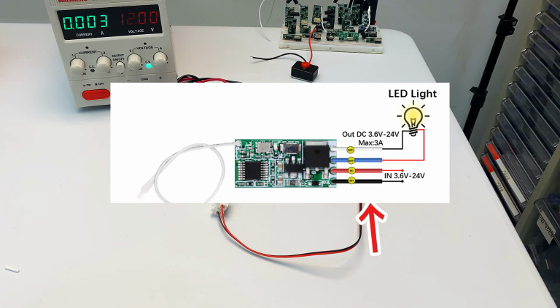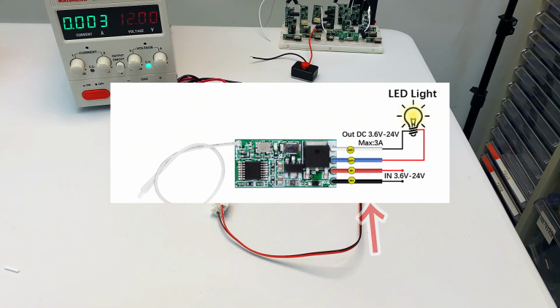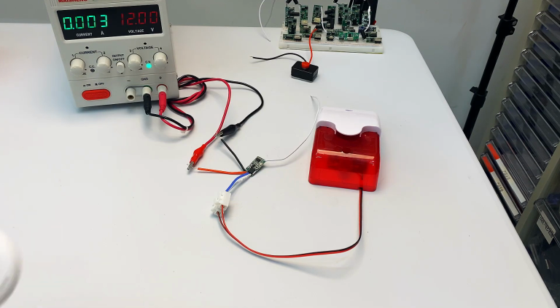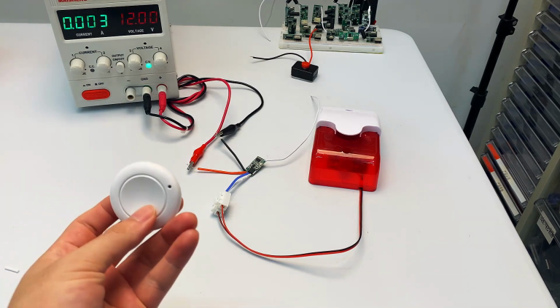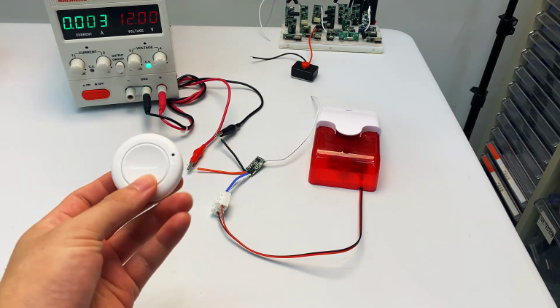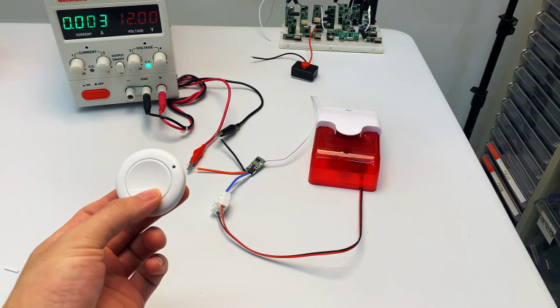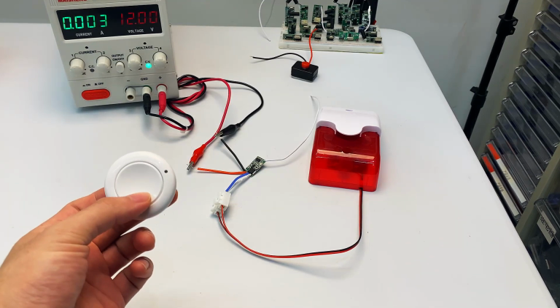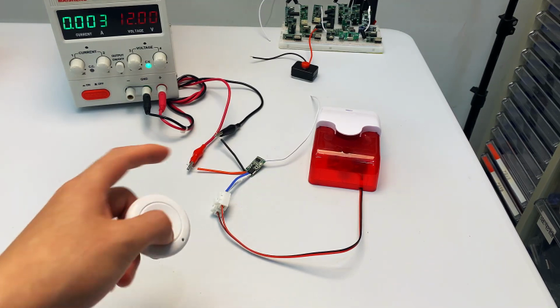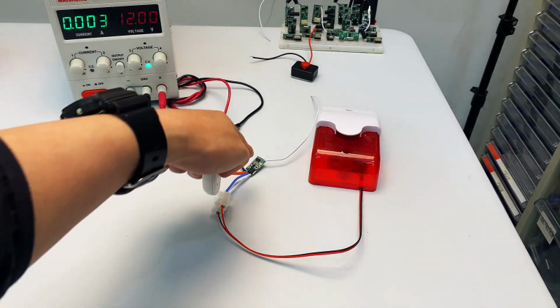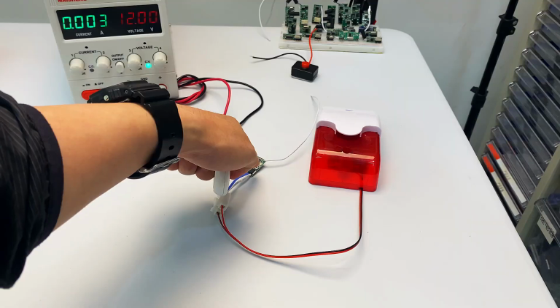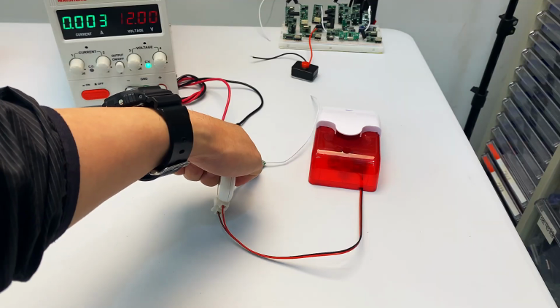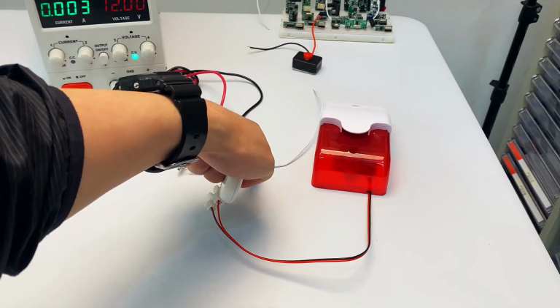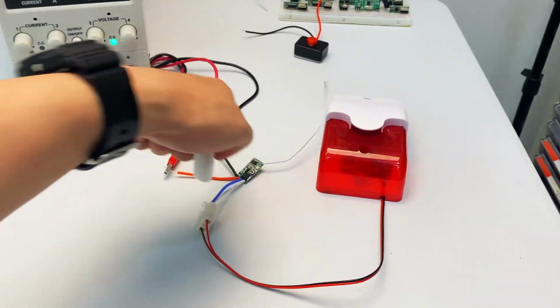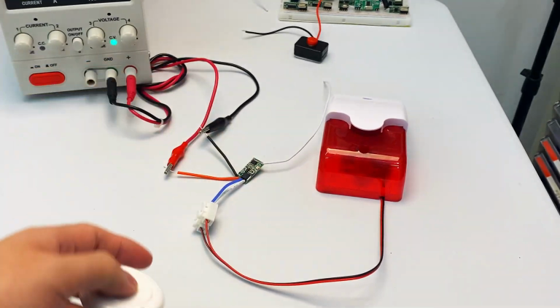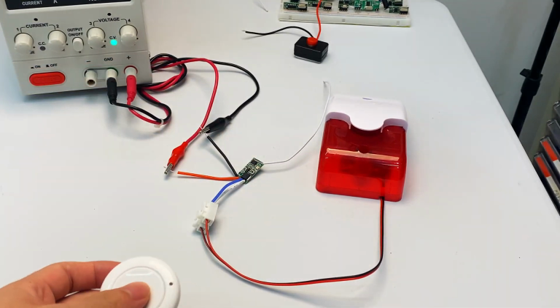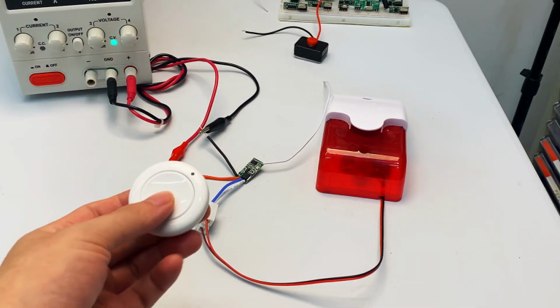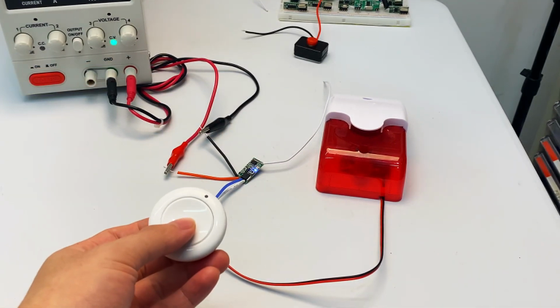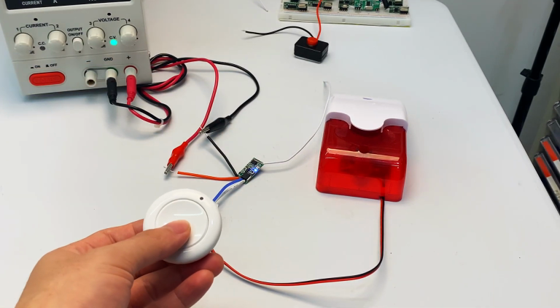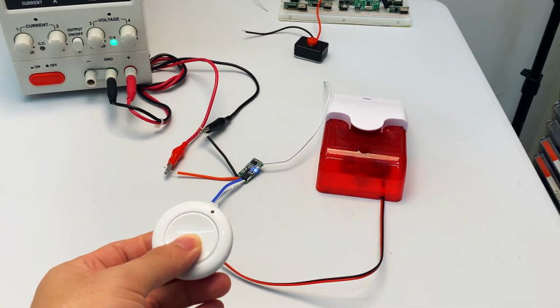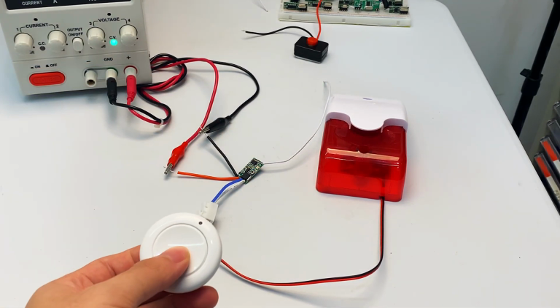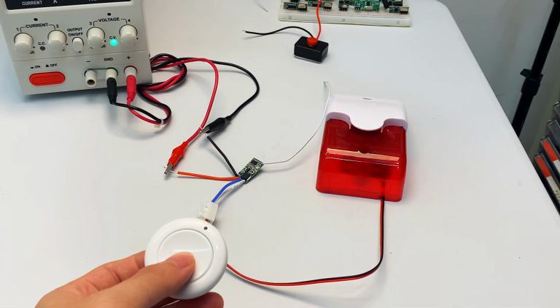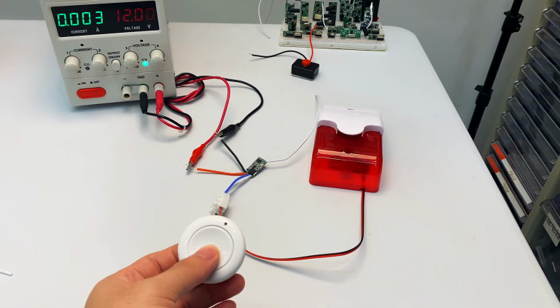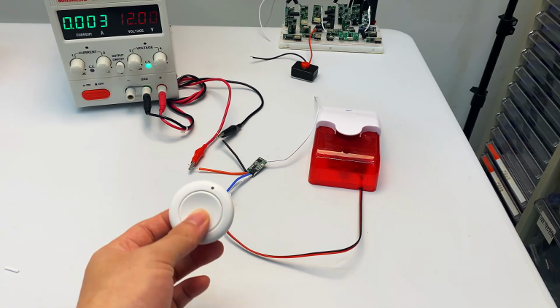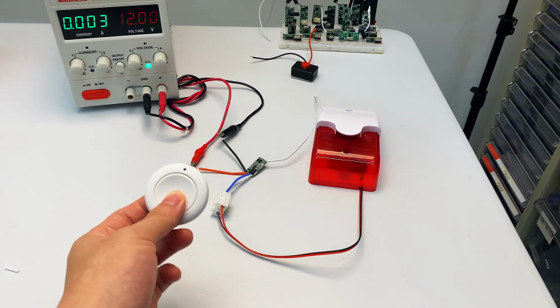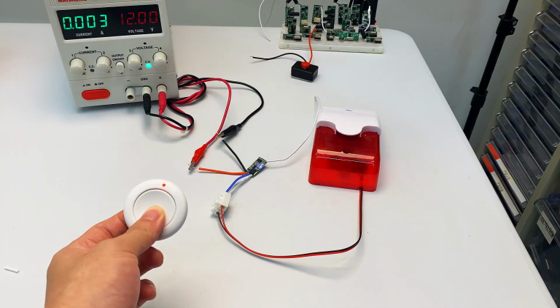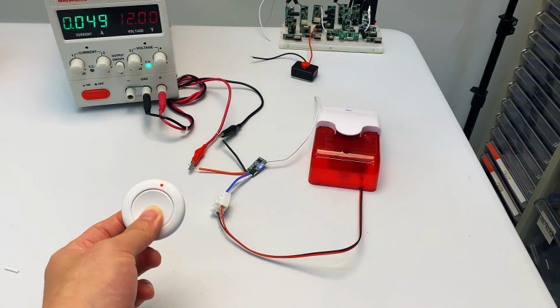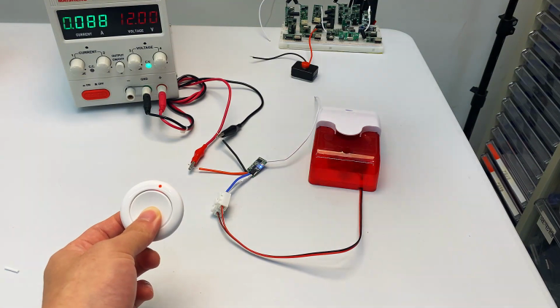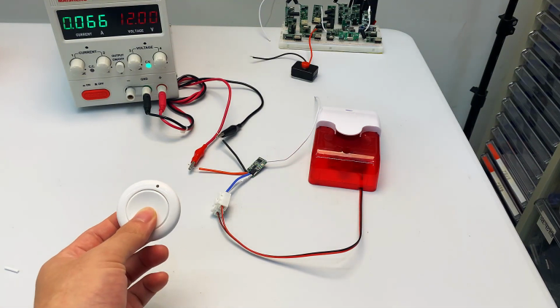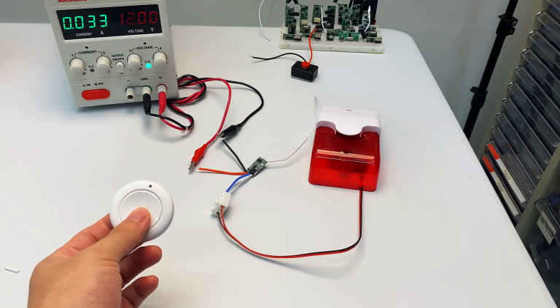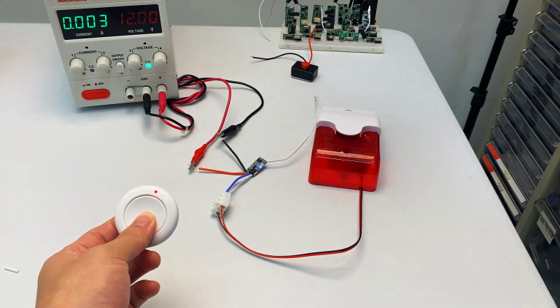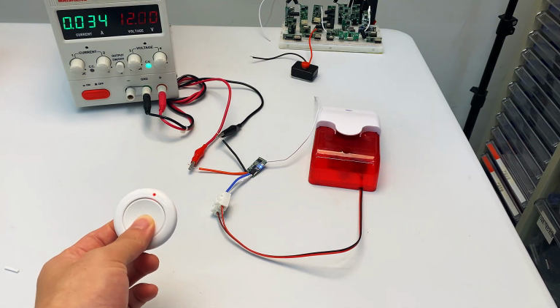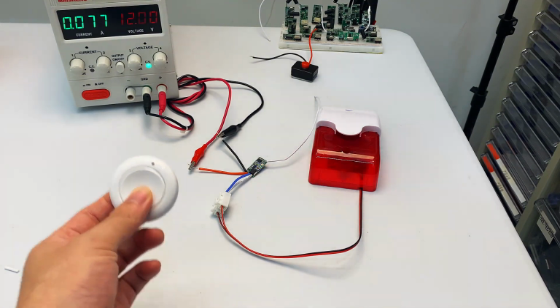Grab the 433 MHz RF remote, press the module's pairing button, then press any button on the remote. Hold the button to trigger the alarm, and release to stop the alarm.